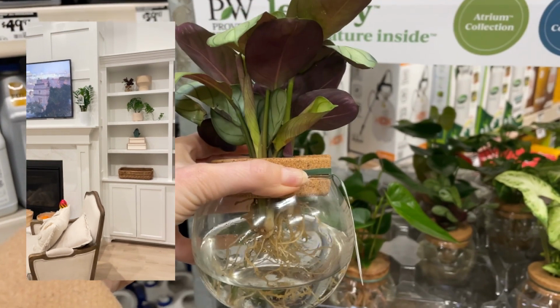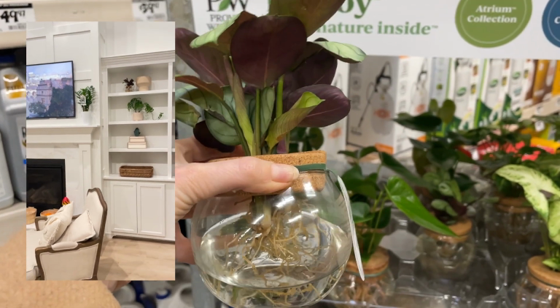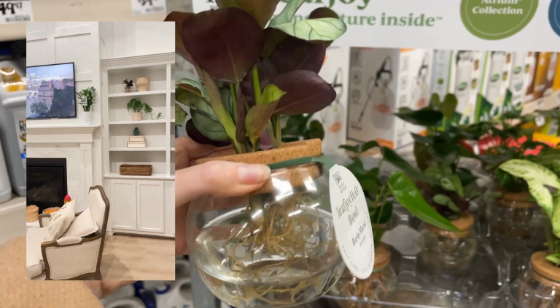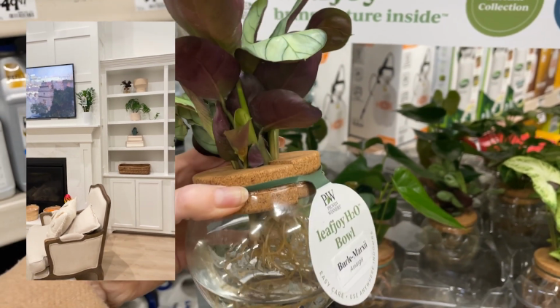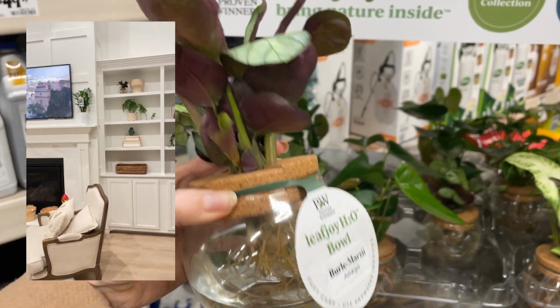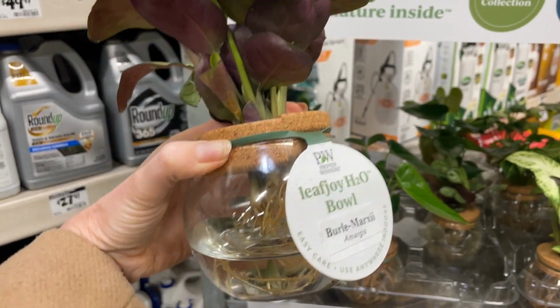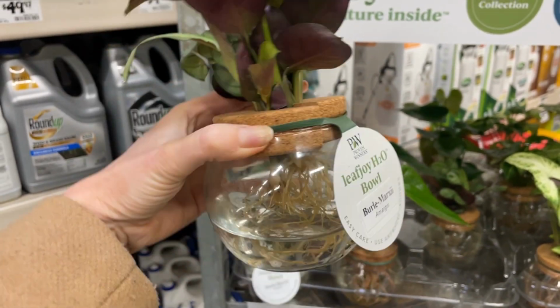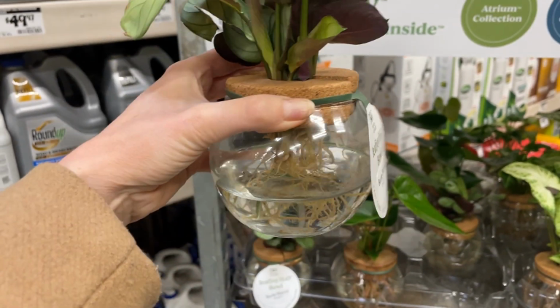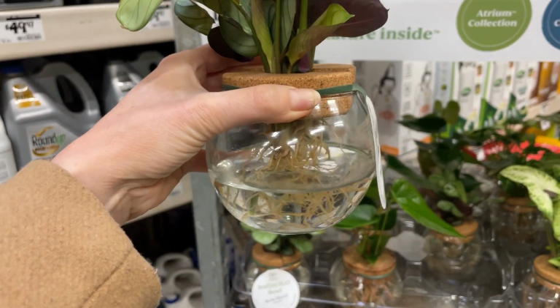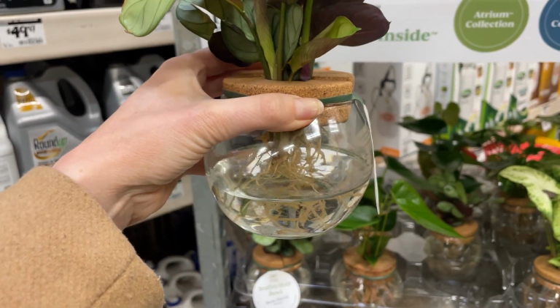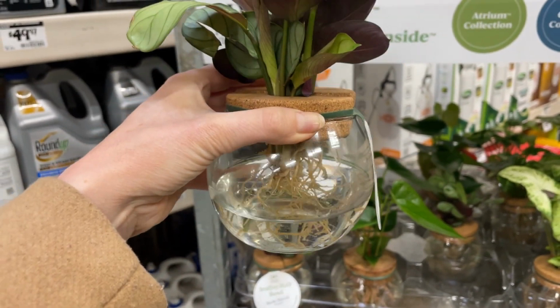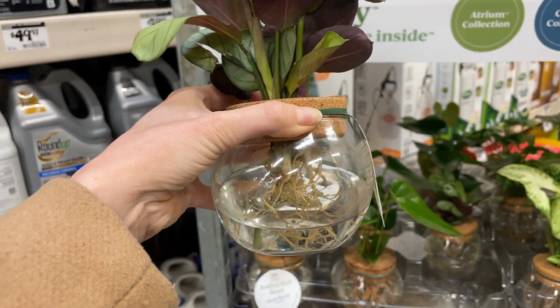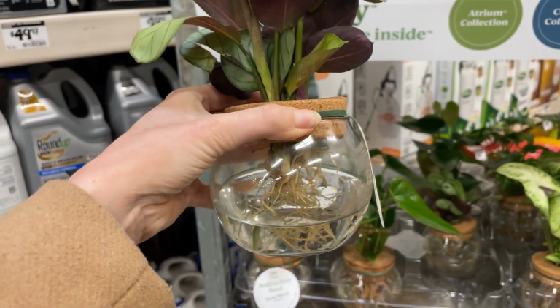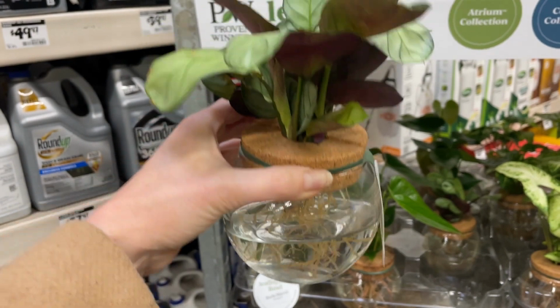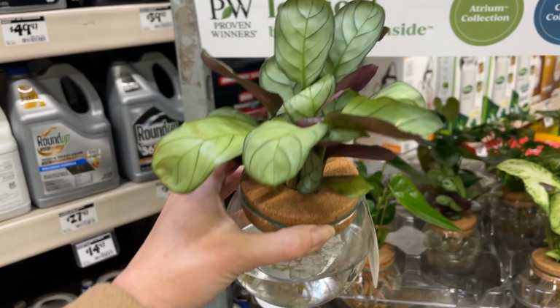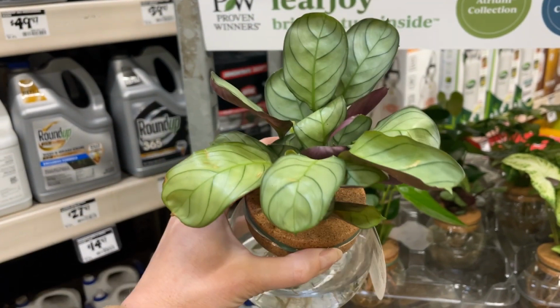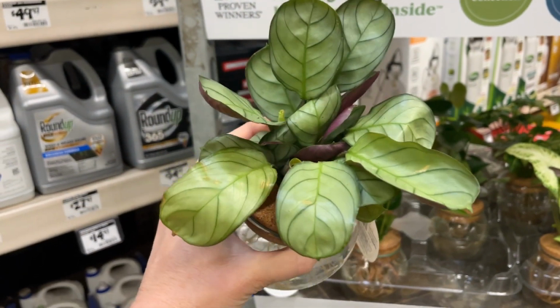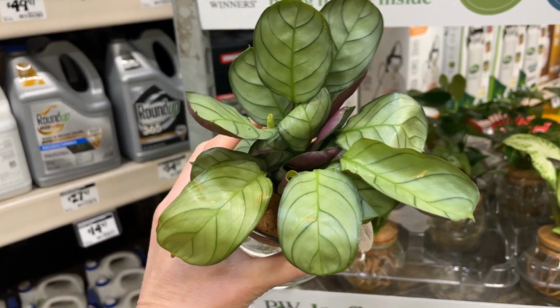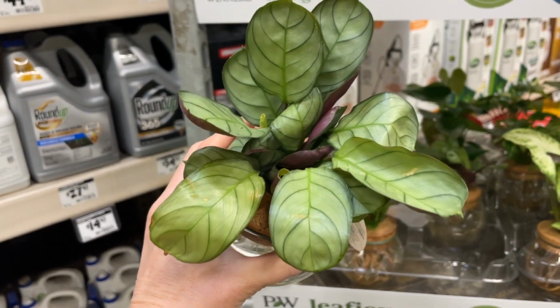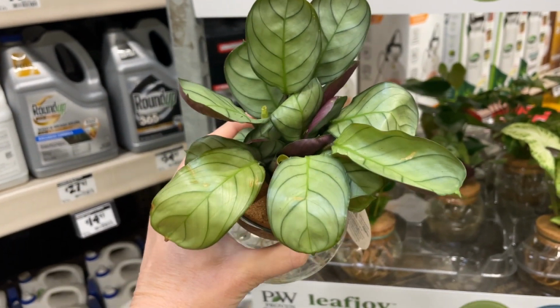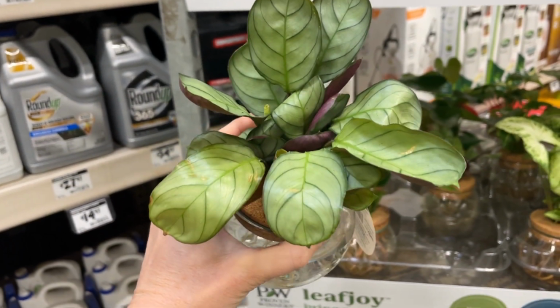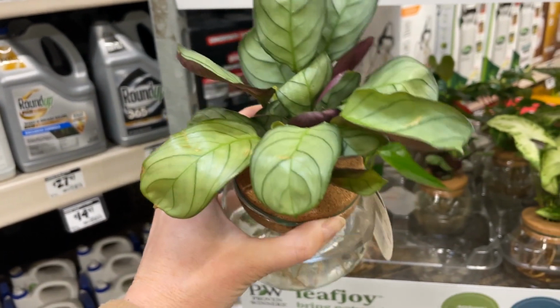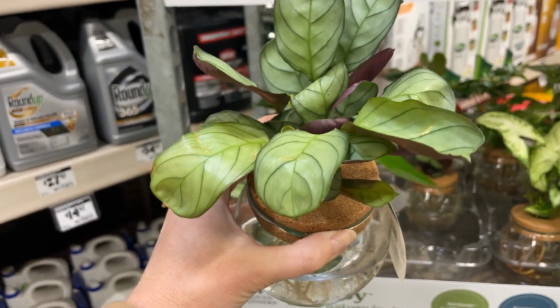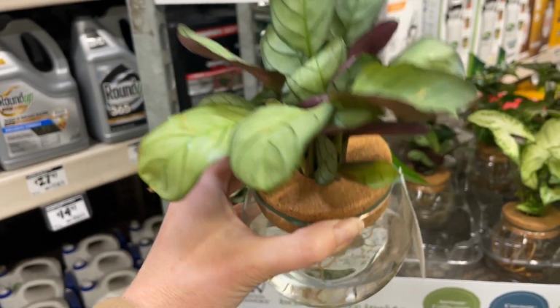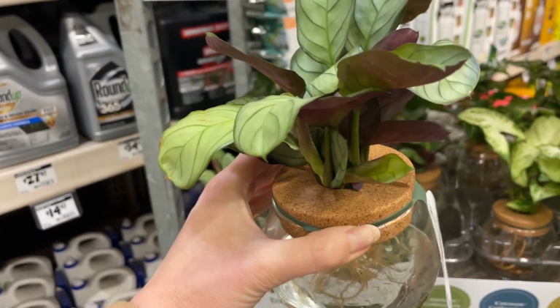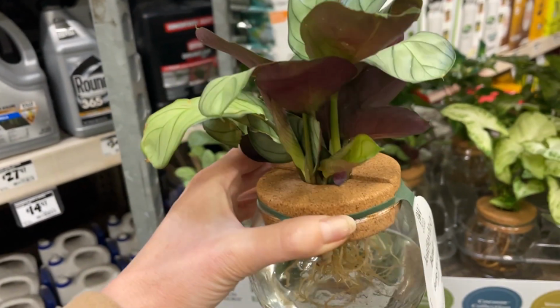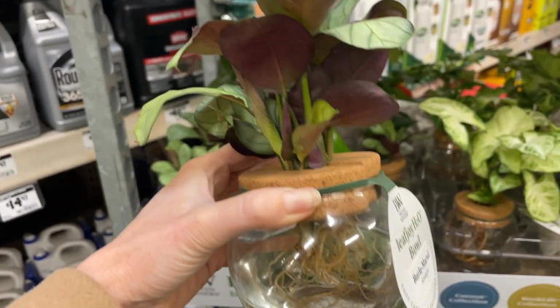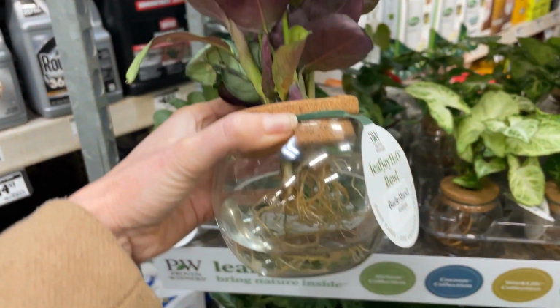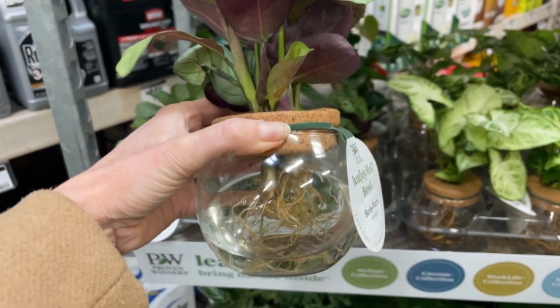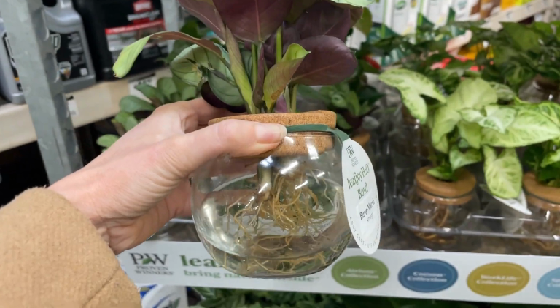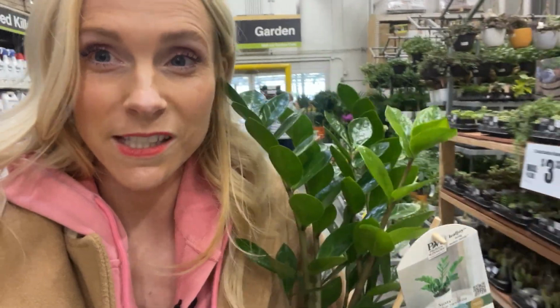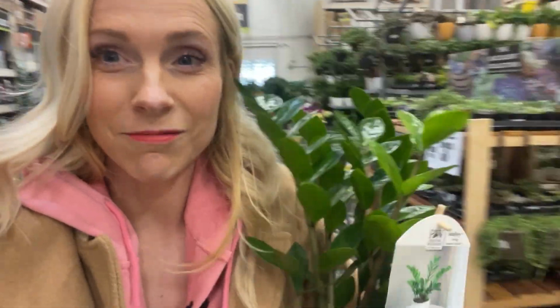...it's really nice to be able to, one, see how much water is in there, and two, not have to water it all the time. So I'm a huge fan of these — I really, really like them.